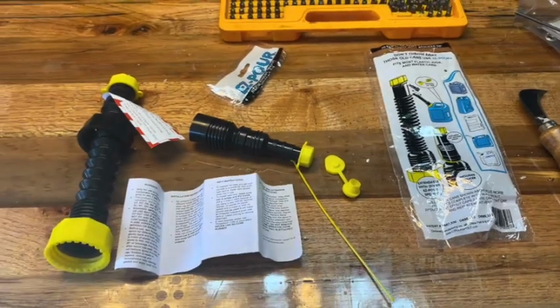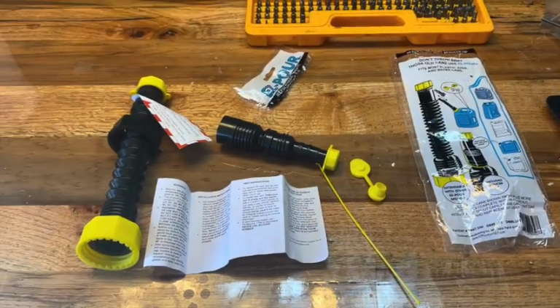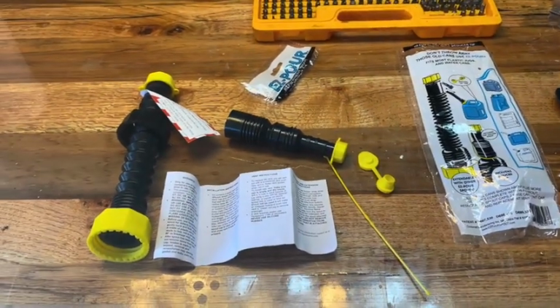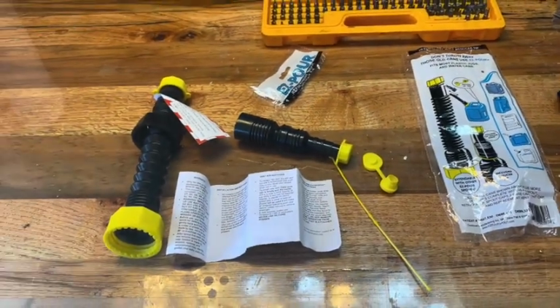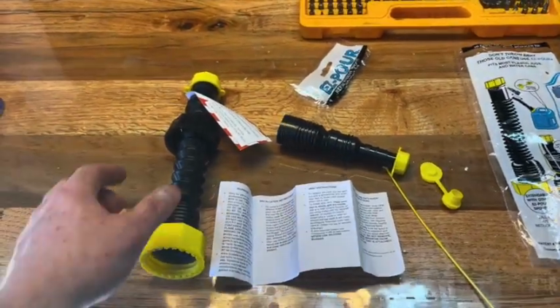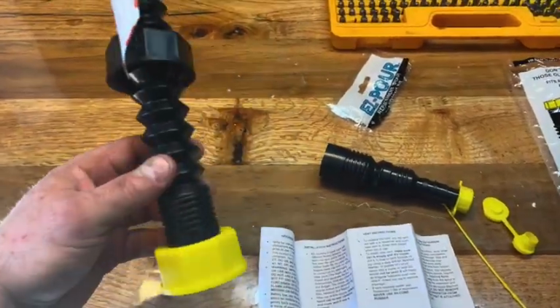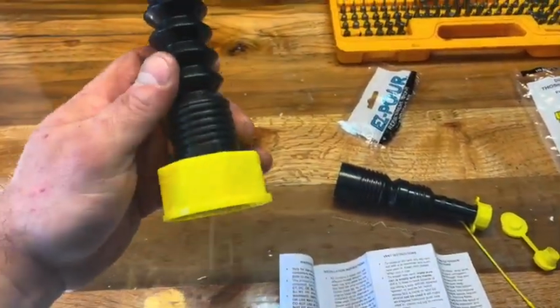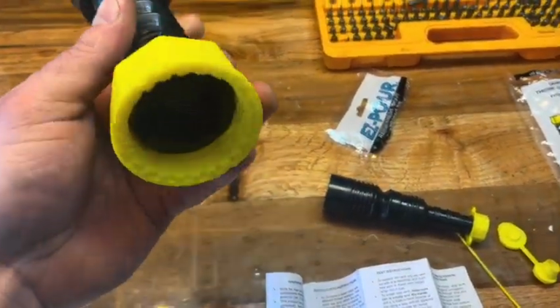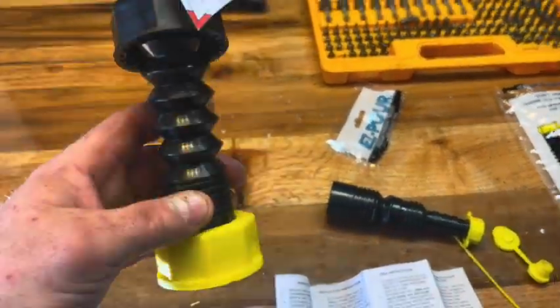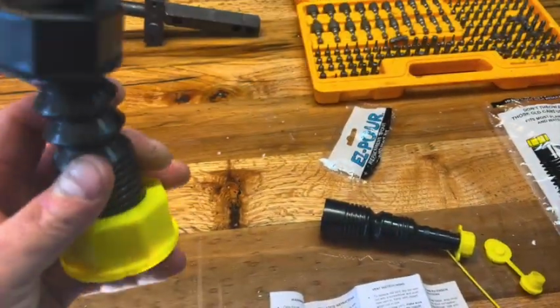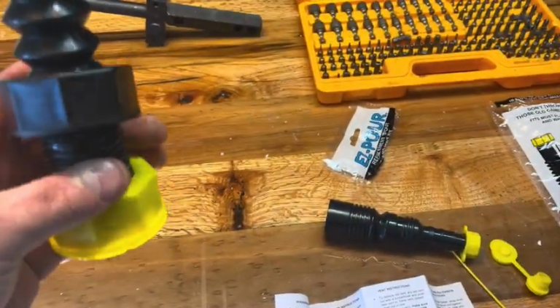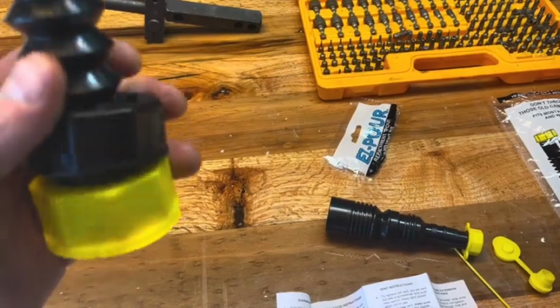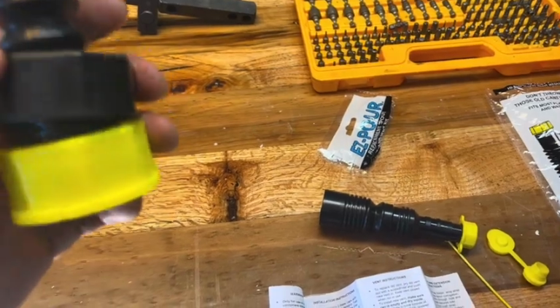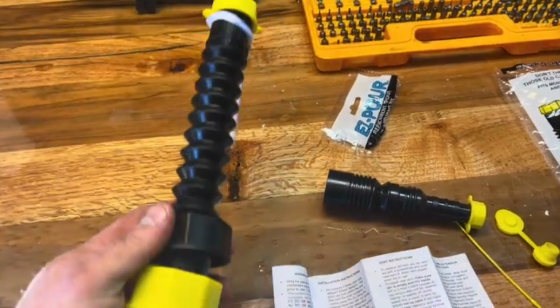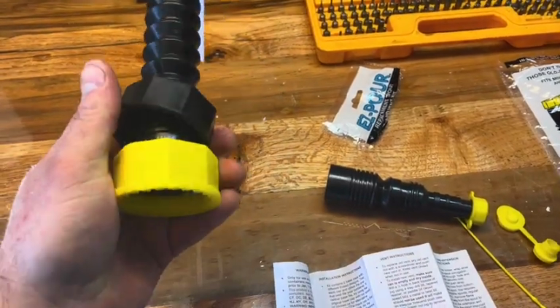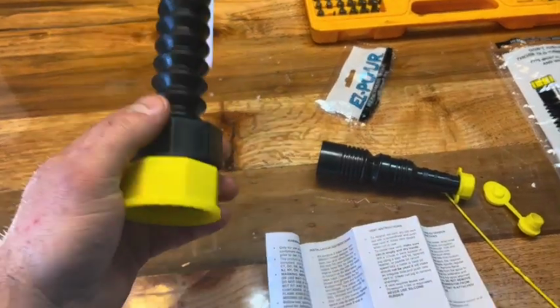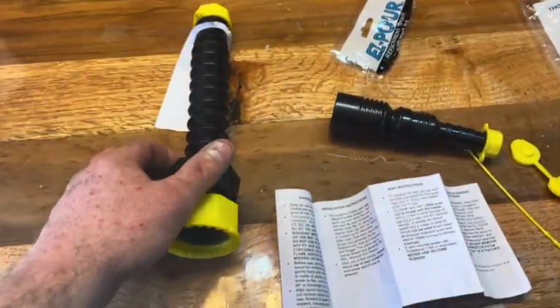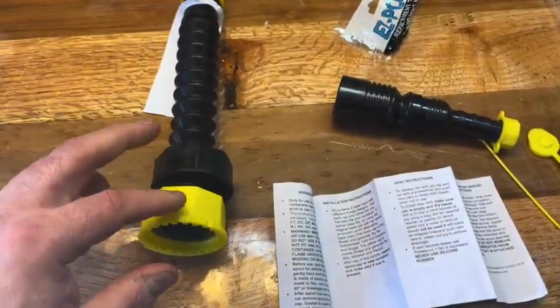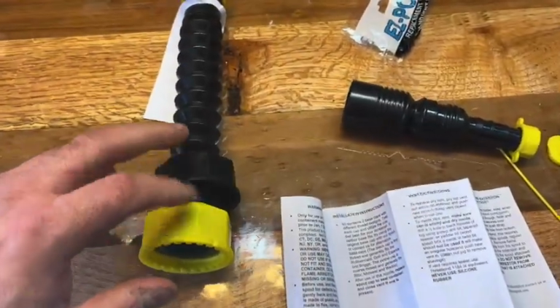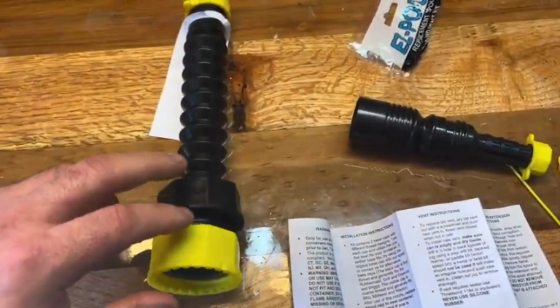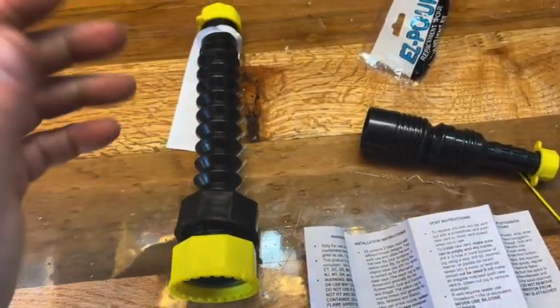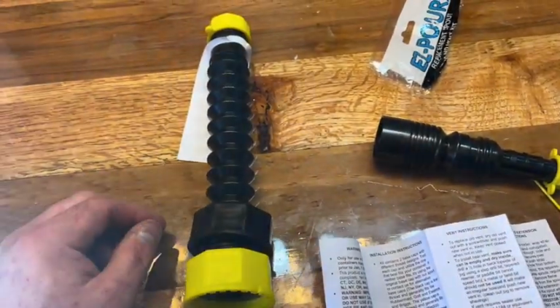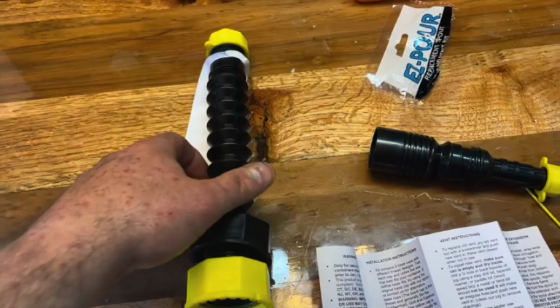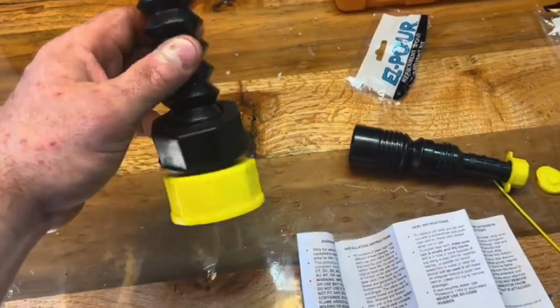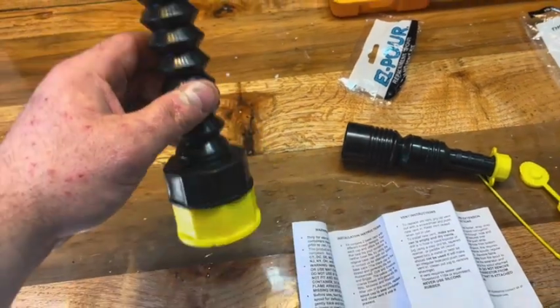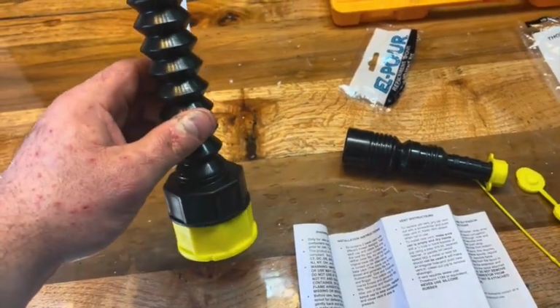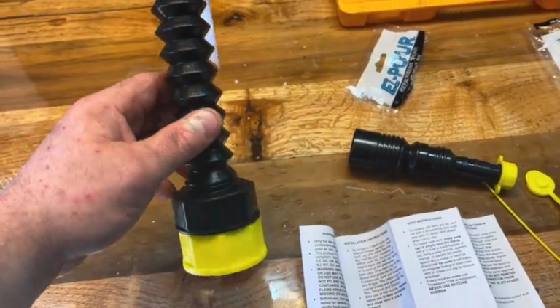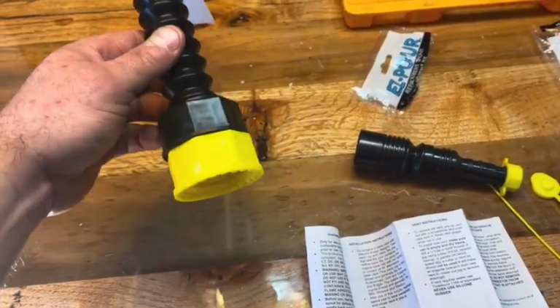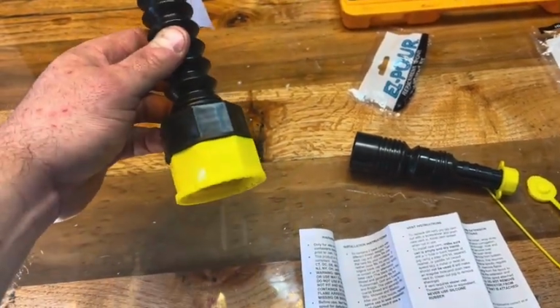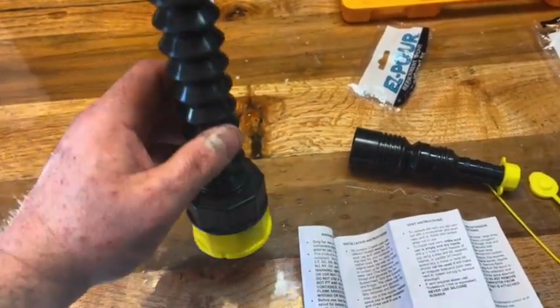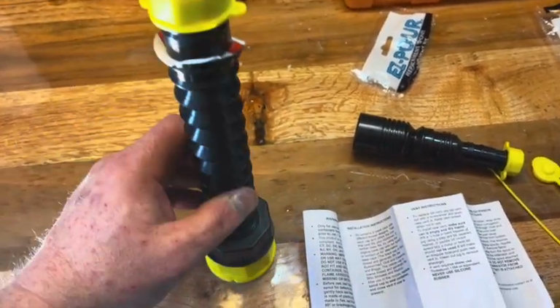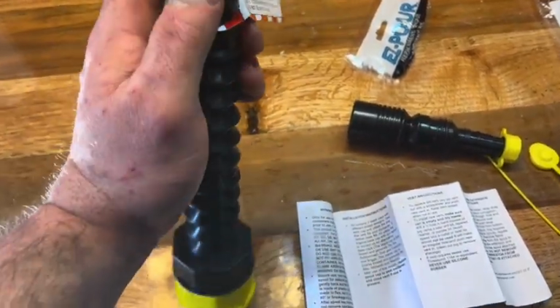Okay, this is what came in the packaging. Looks like a big spout. It comes with two different attachments — they probably have different standards for the cans and nozzles.